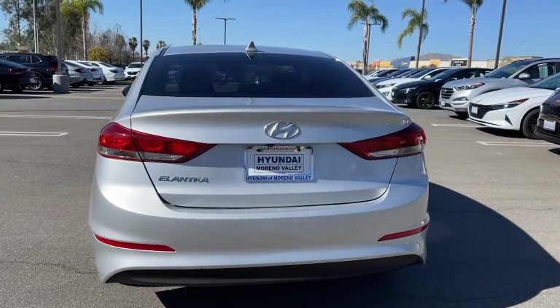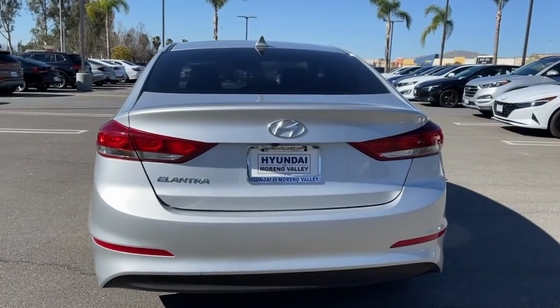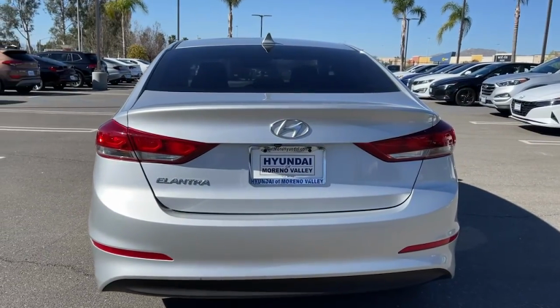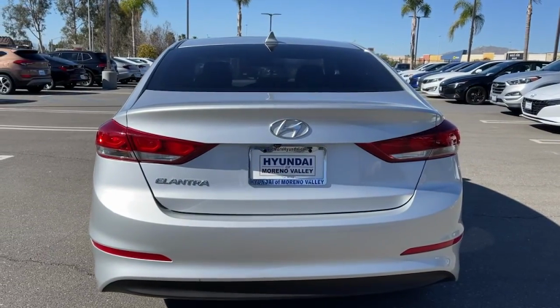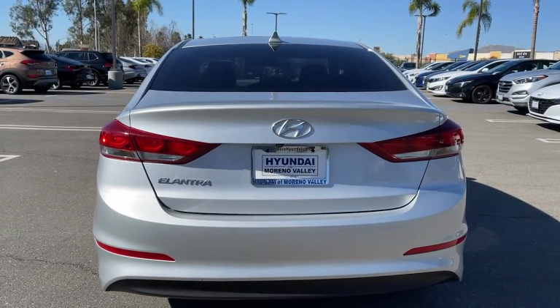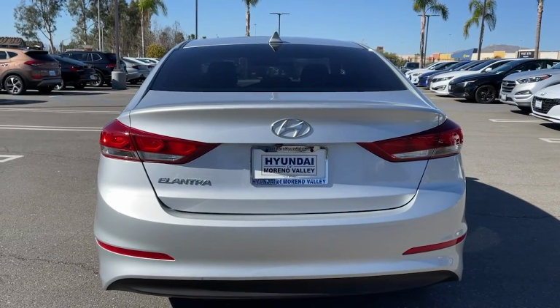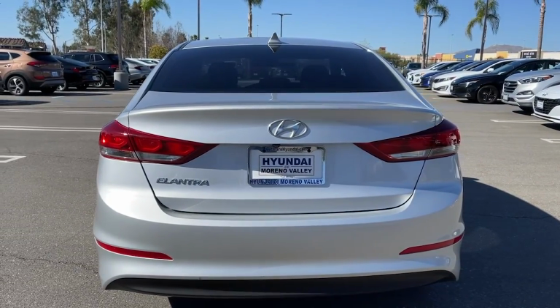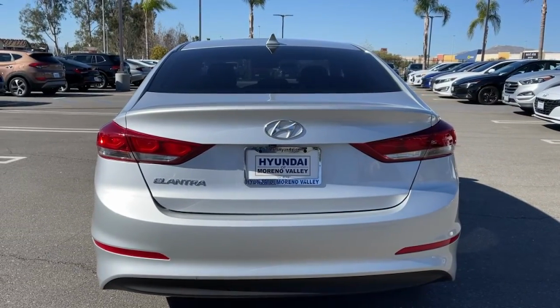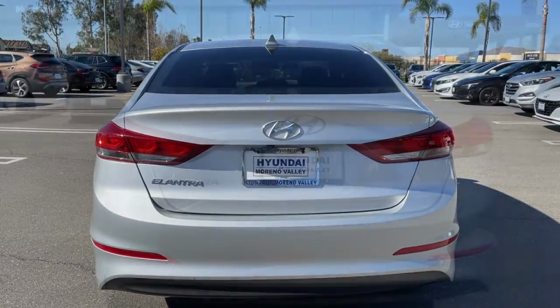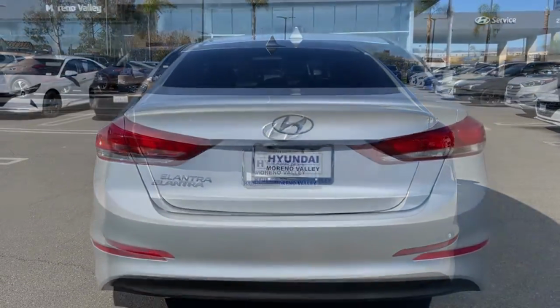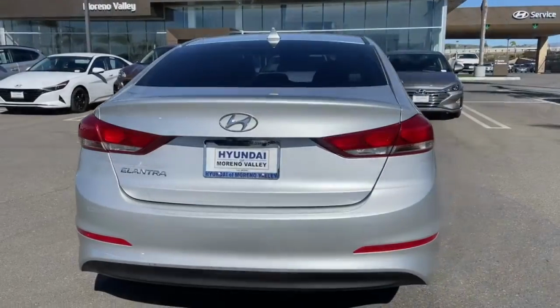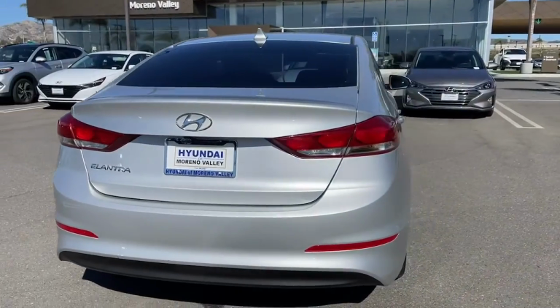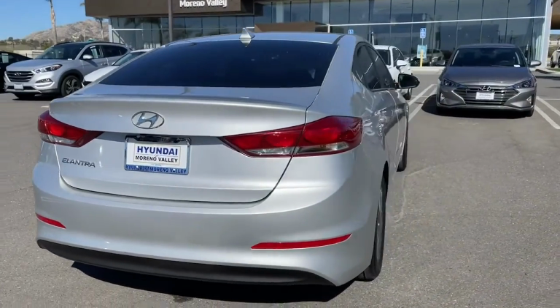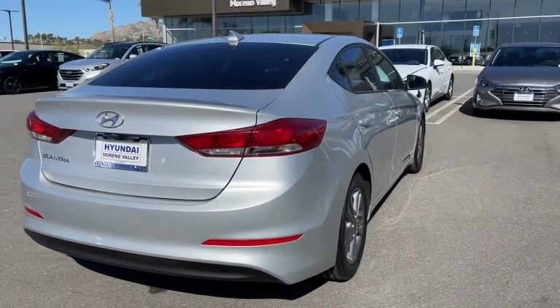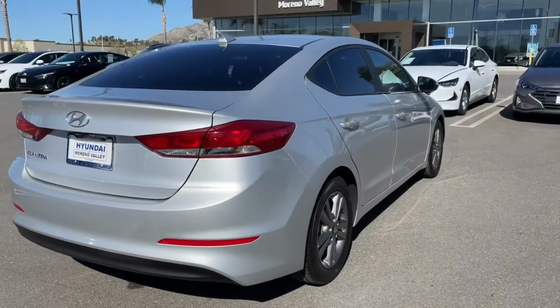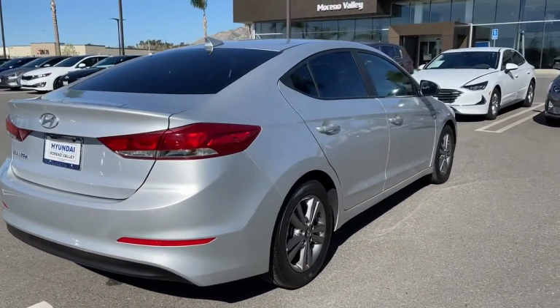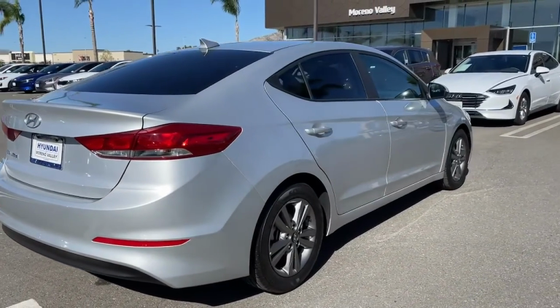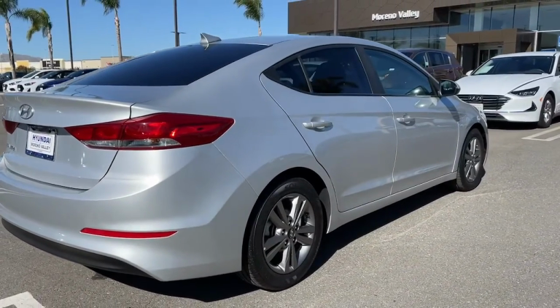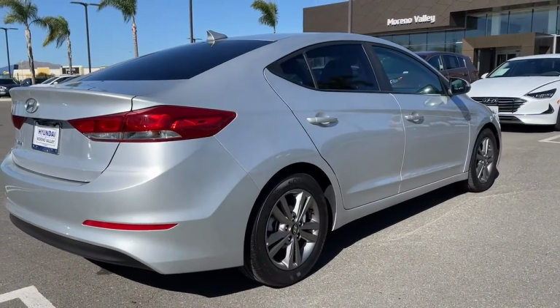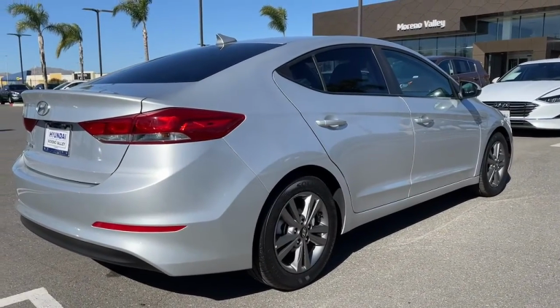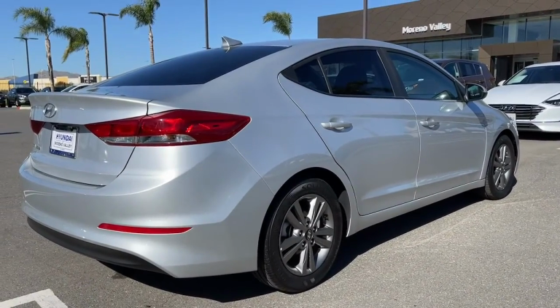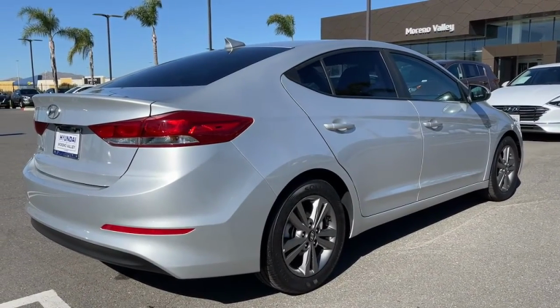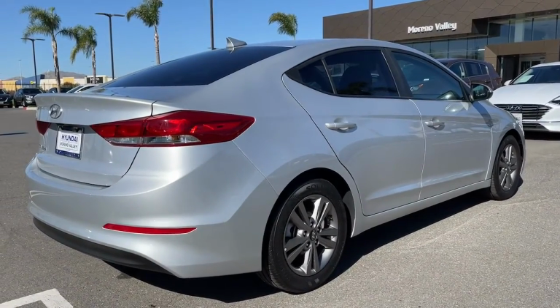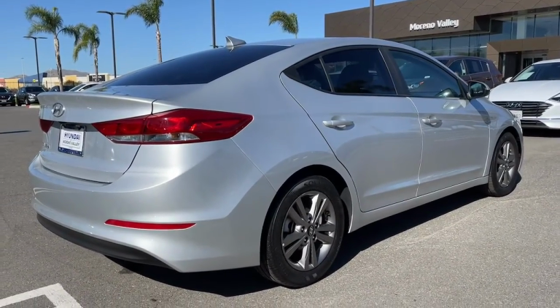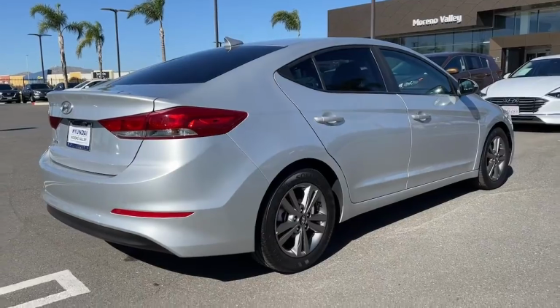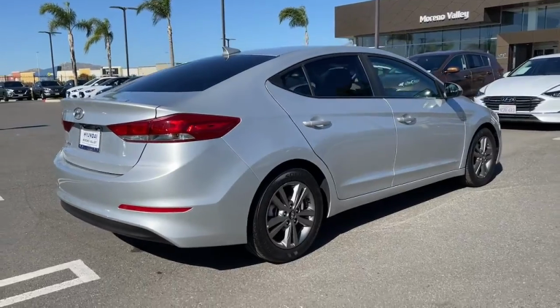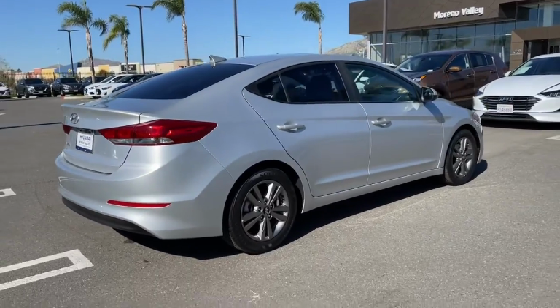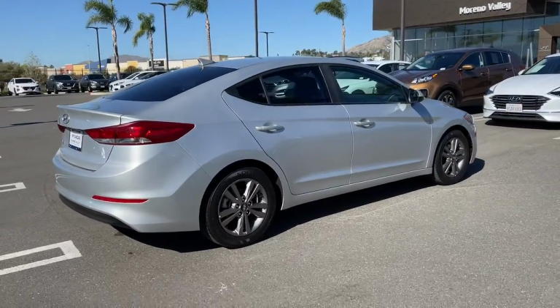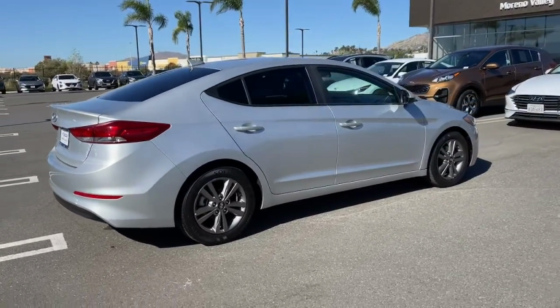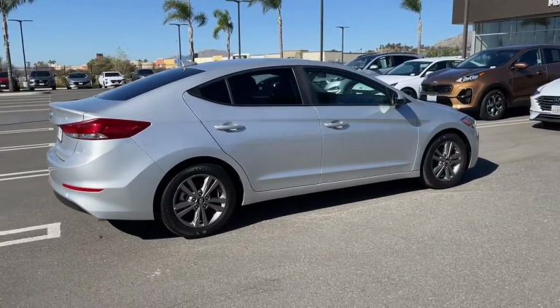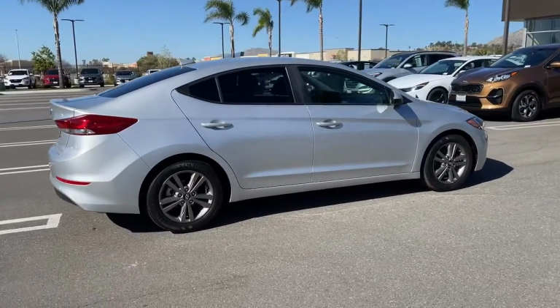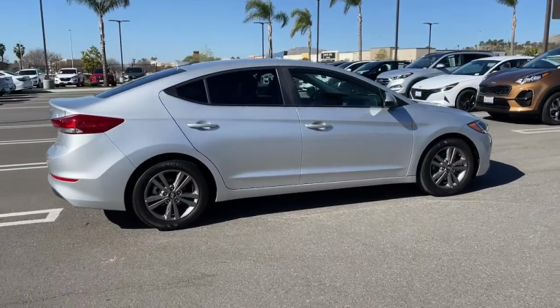From its sculpted modern looks to its refined ride and tech-savvy approach to safety and infotainment, this compact sedan represents an exceptional value. The following are some of this vehicle's highlighted options.